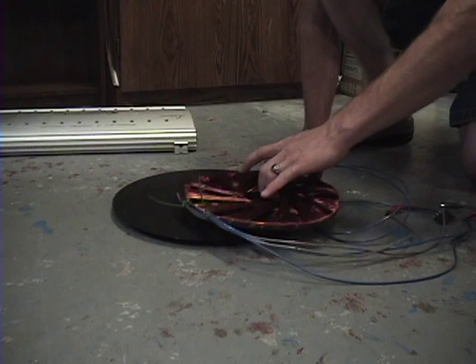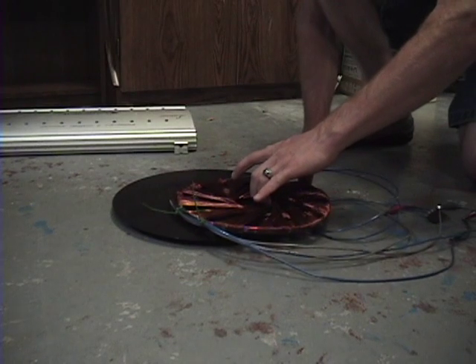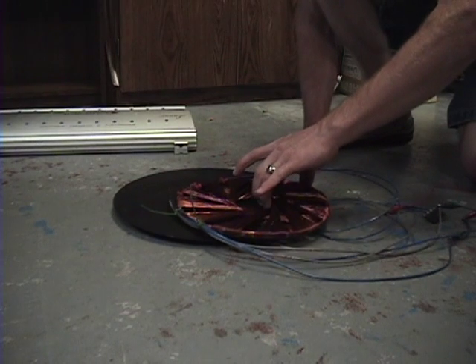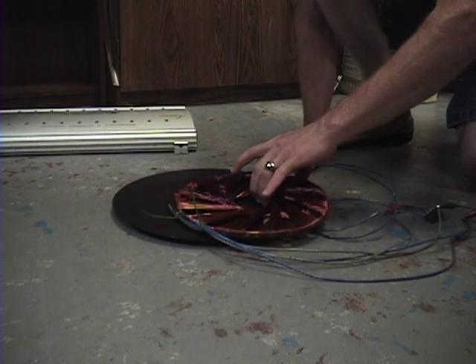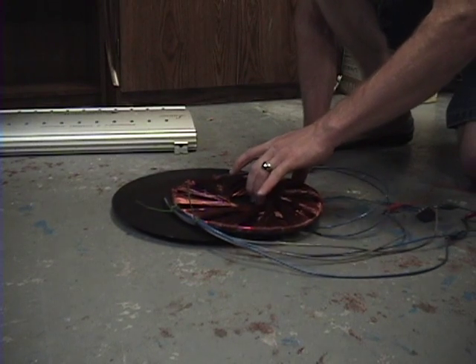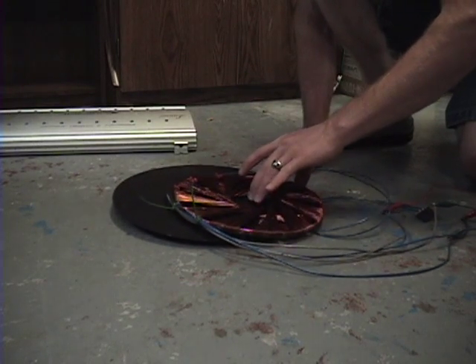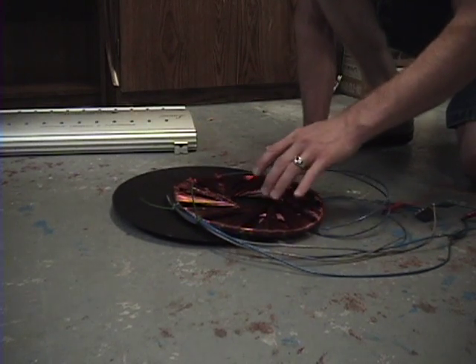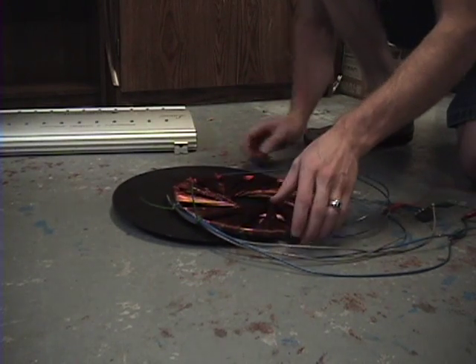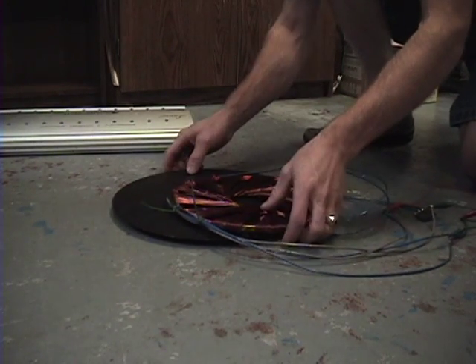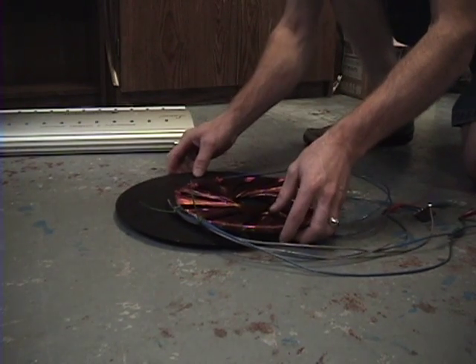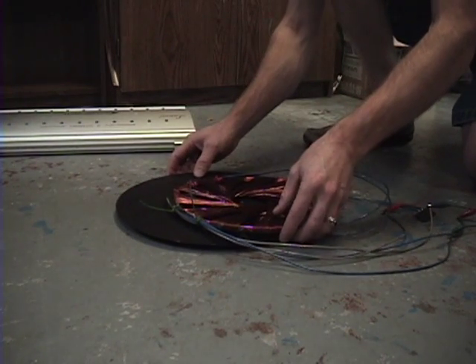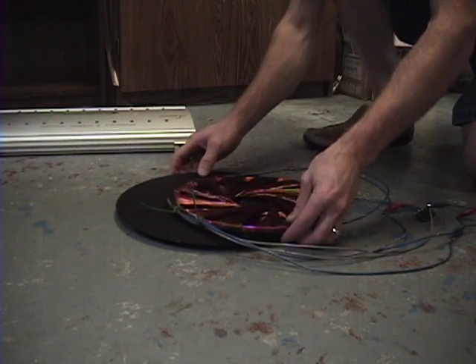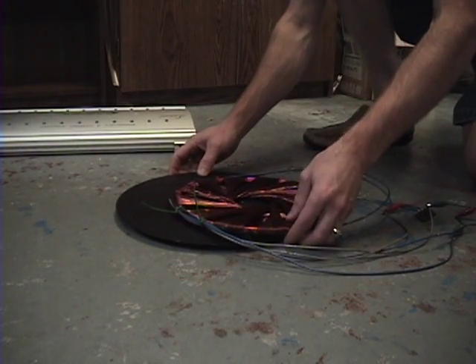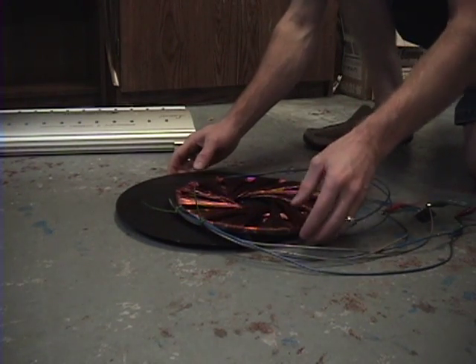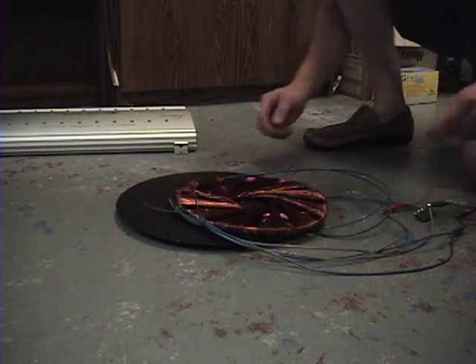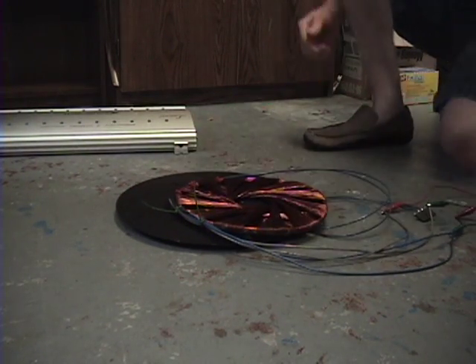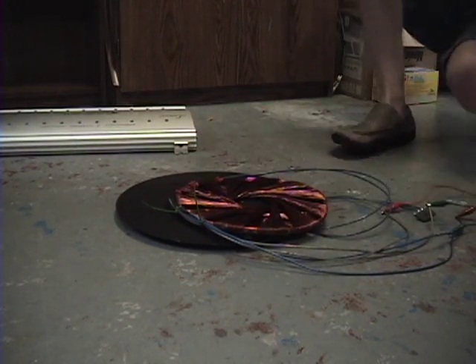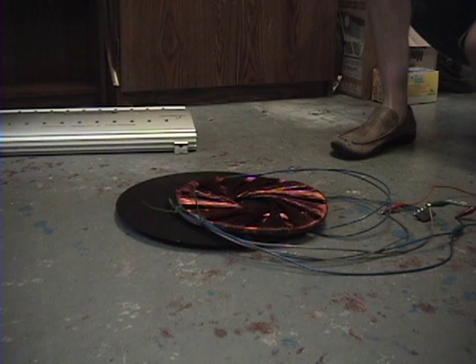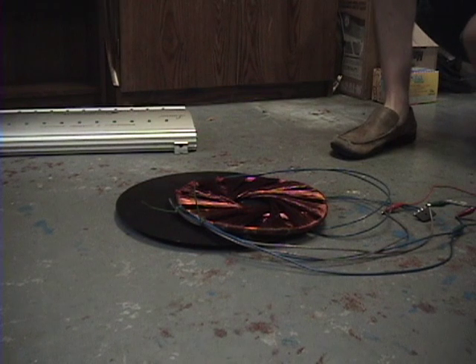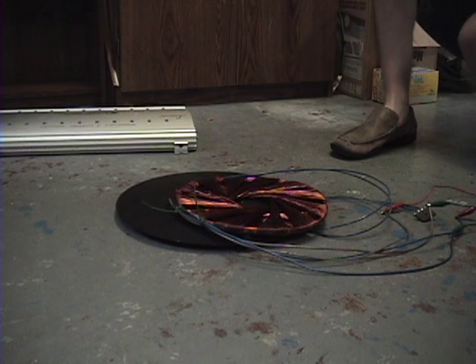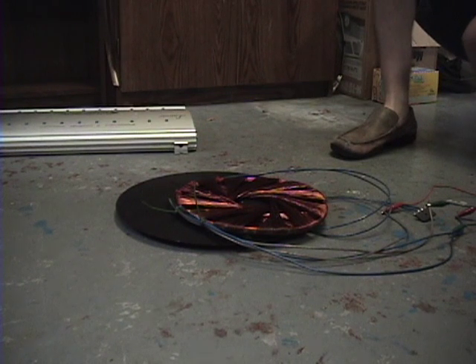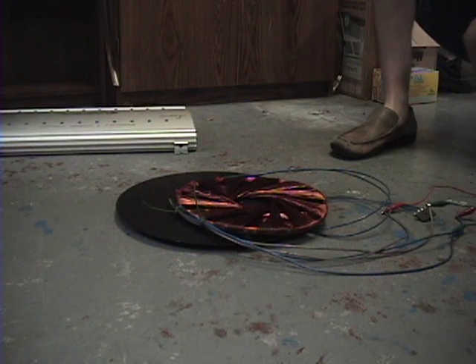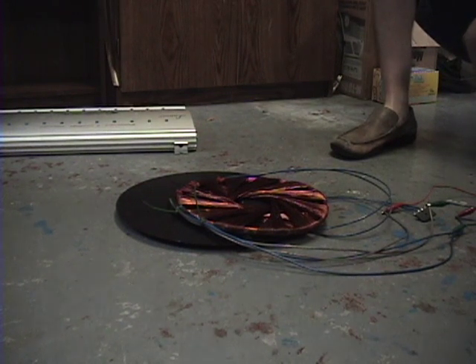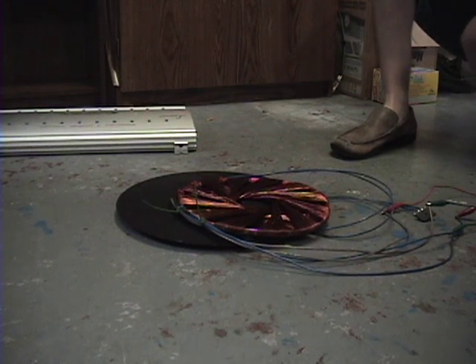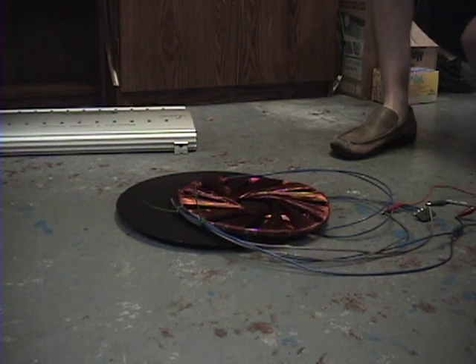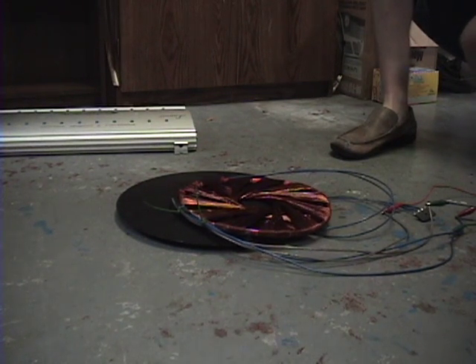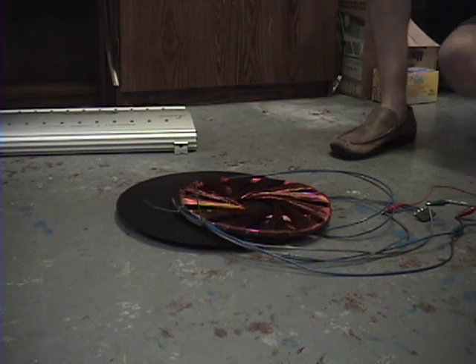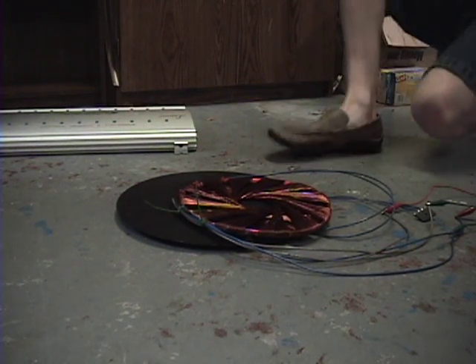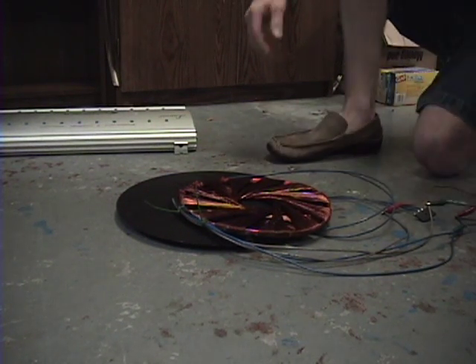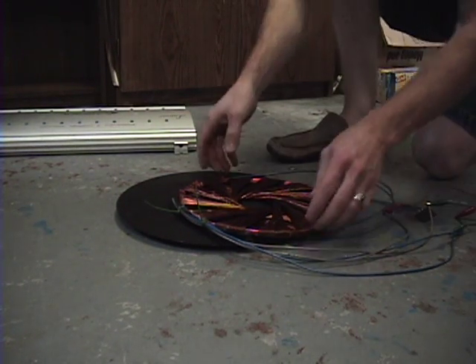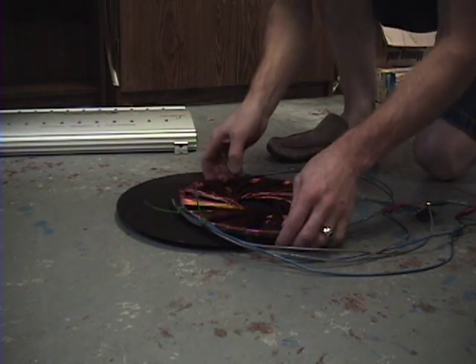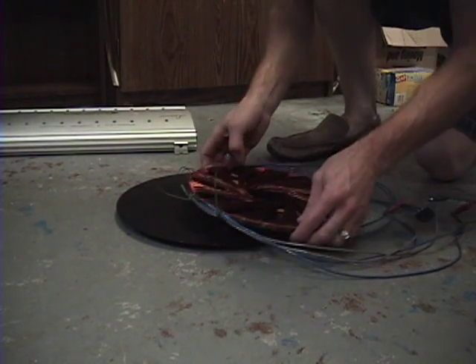This is a thinner plate of aluminum. It's getting hot. That's all I got laying around, guys. Nothing there.